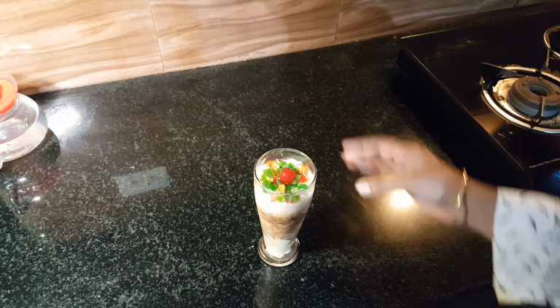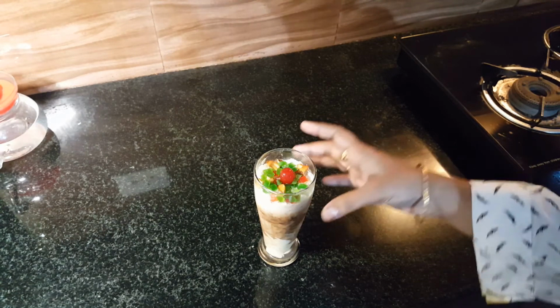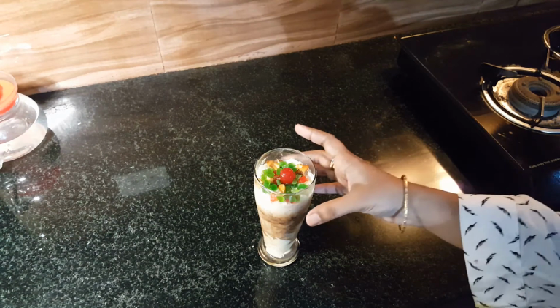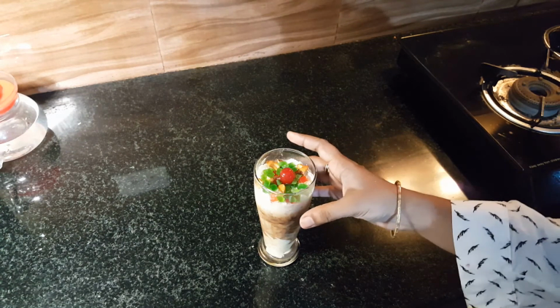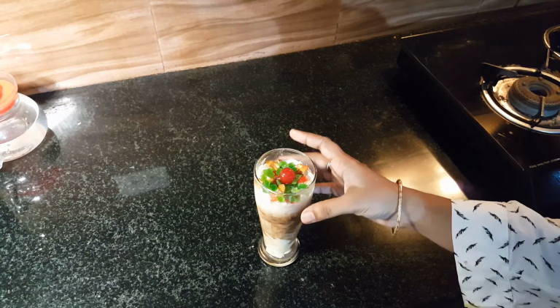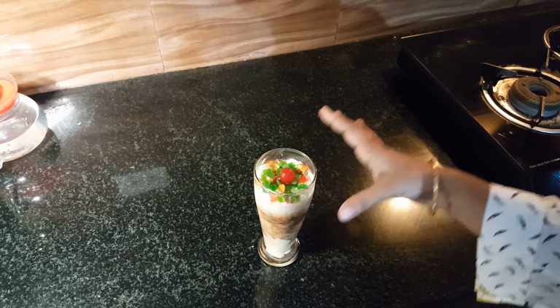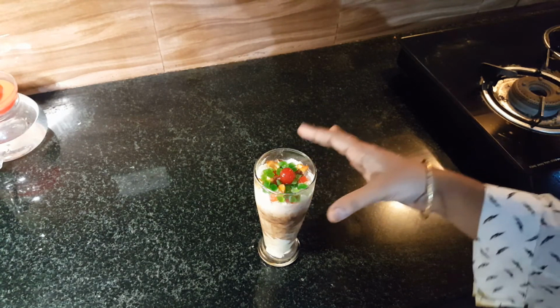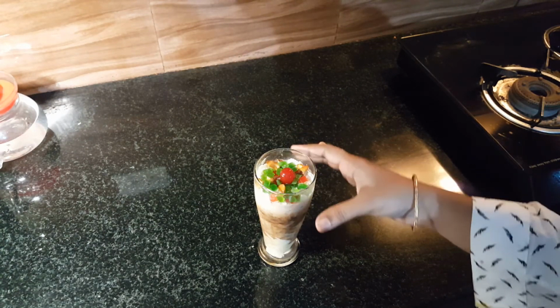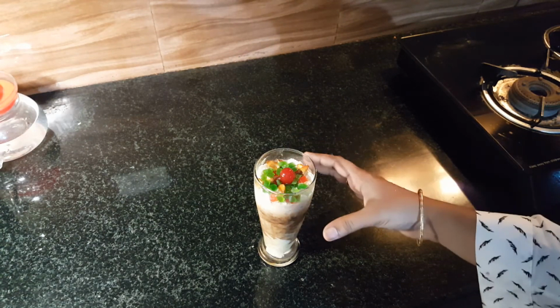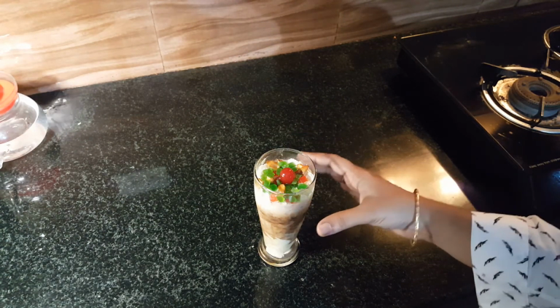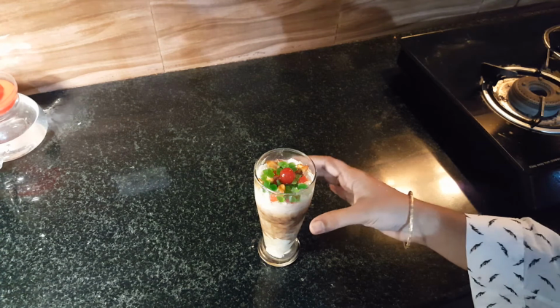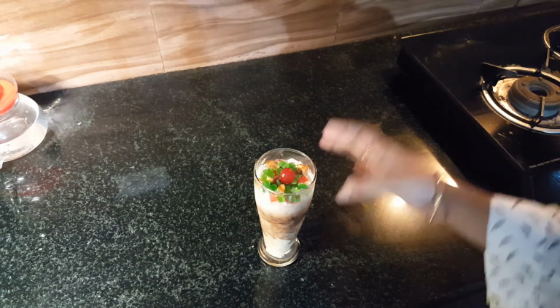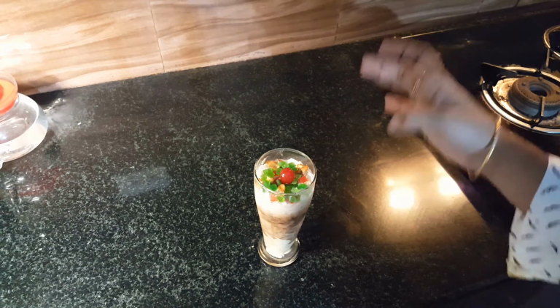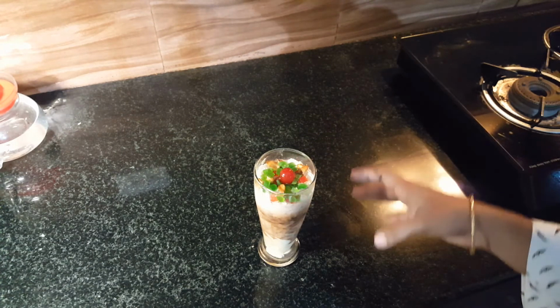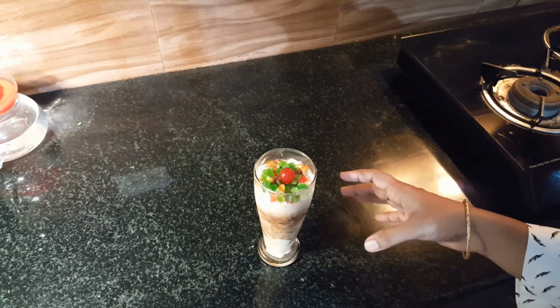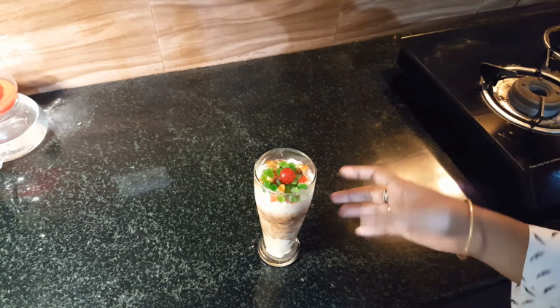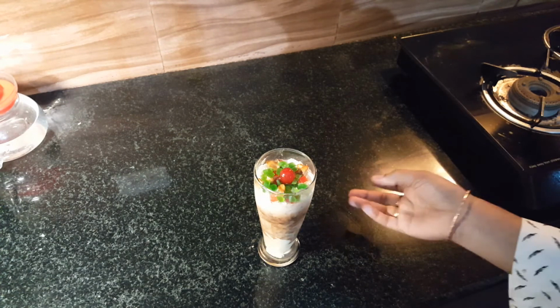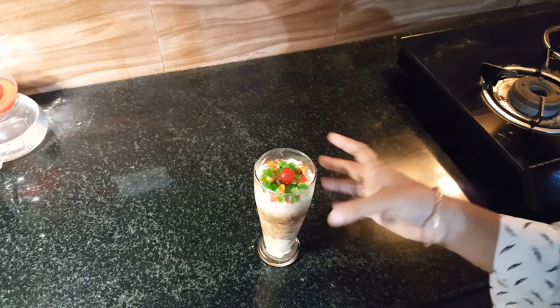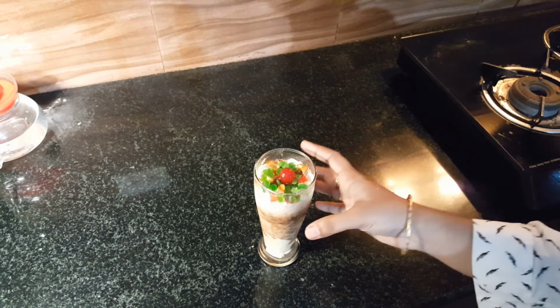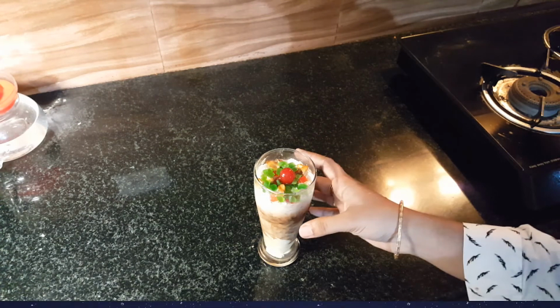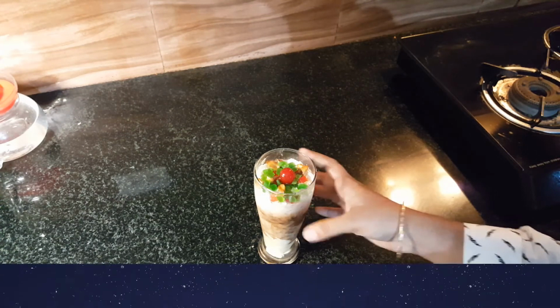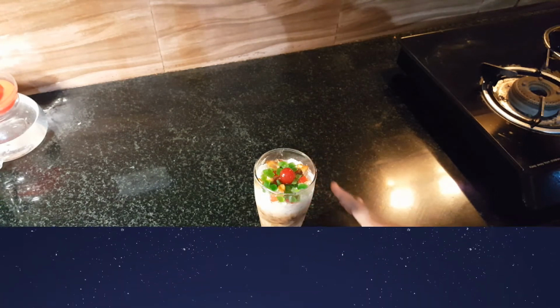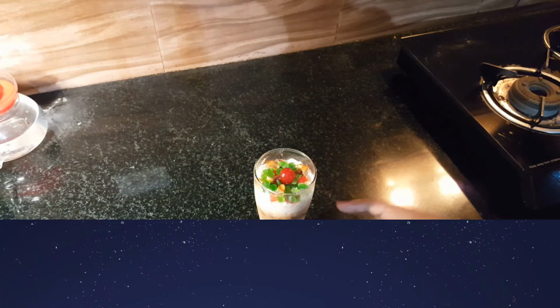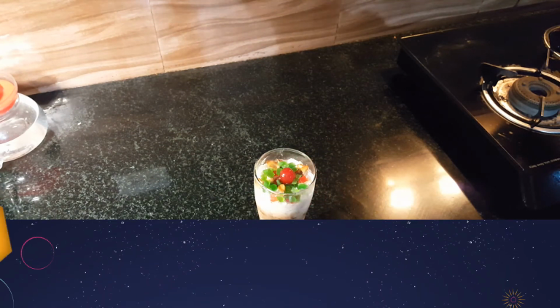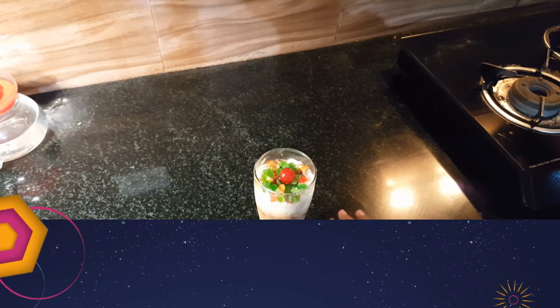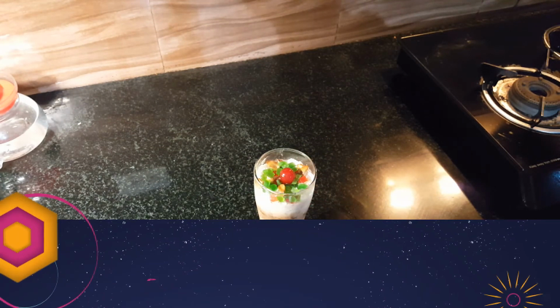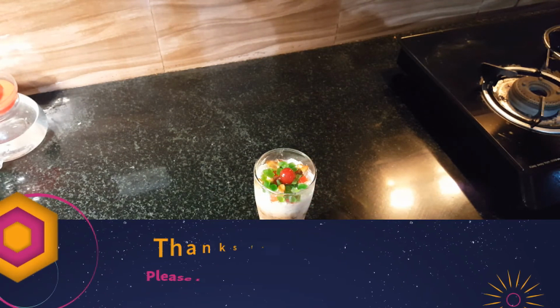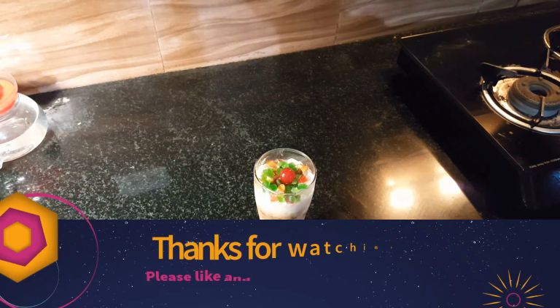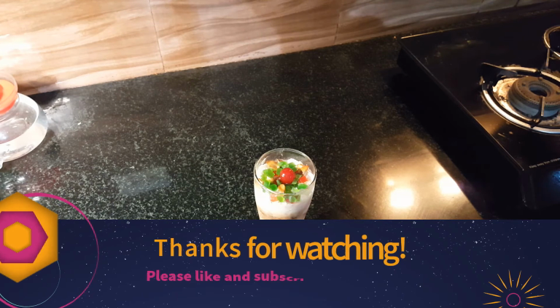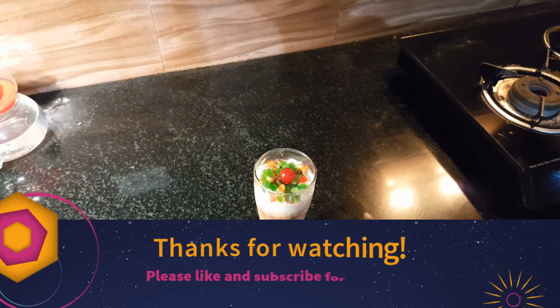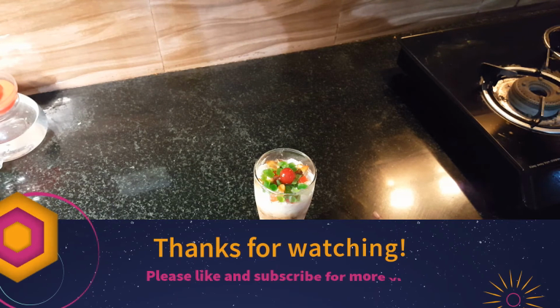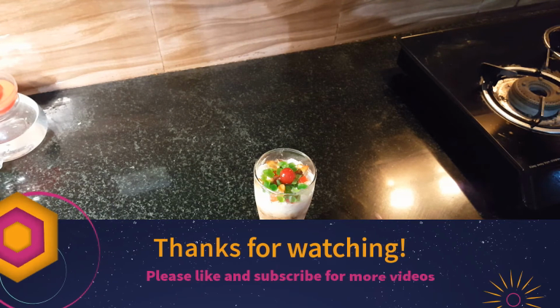I also cooked a scoop of ice cream. If you have a scoop of ice cream, you can try a scoop of ice cream. If you have a scoop of ice cream, you can try it all together.